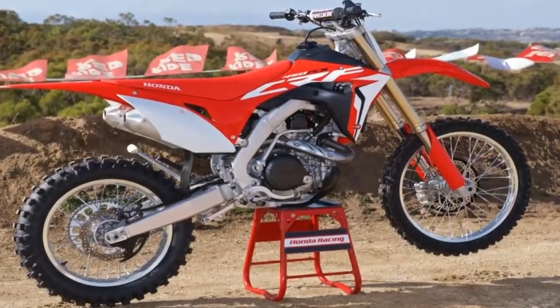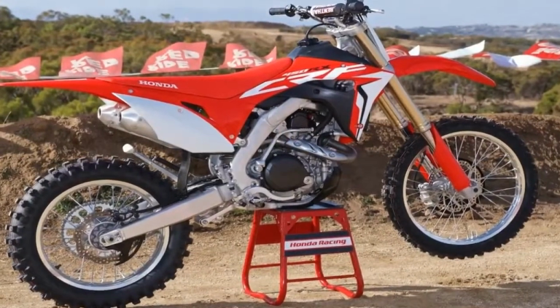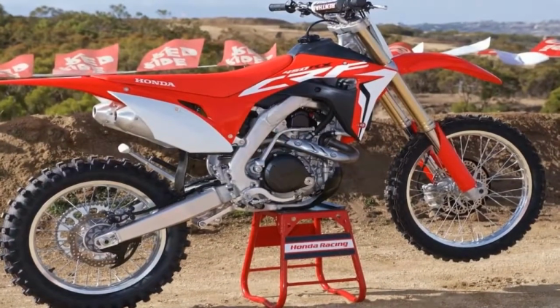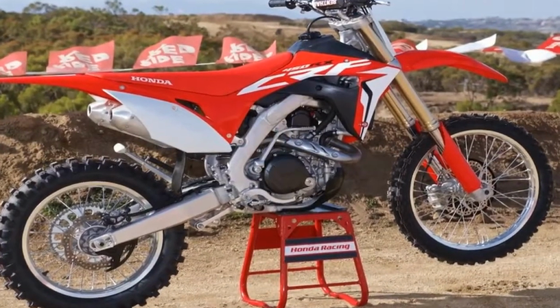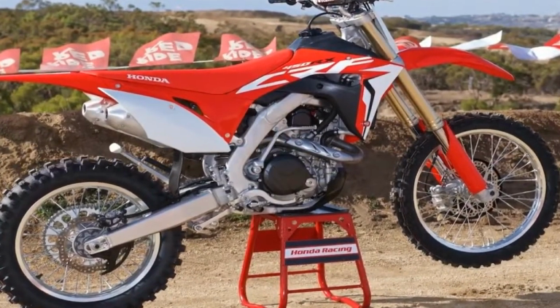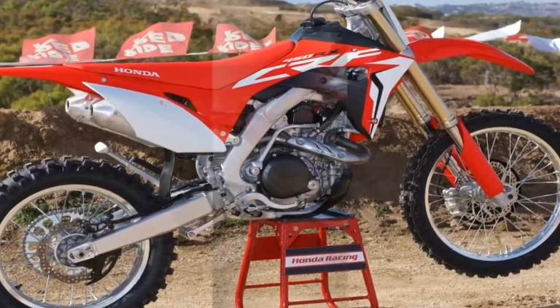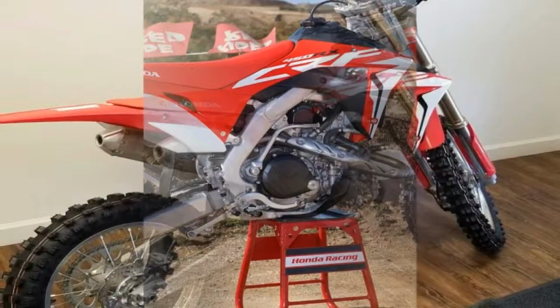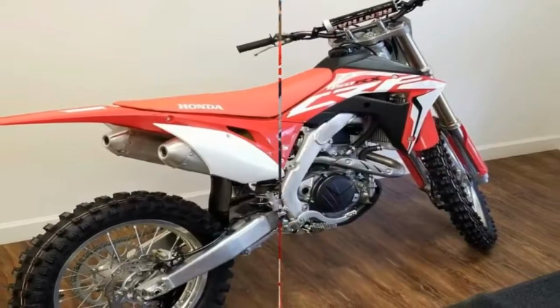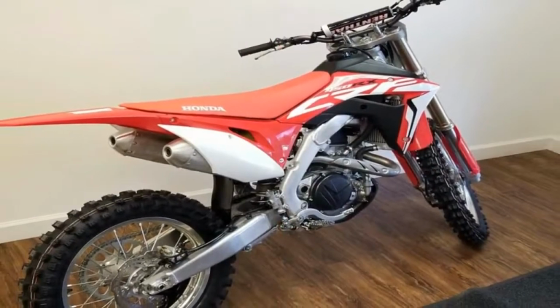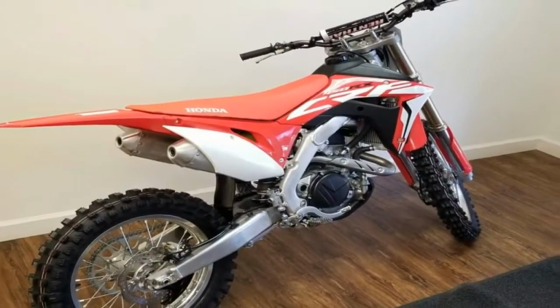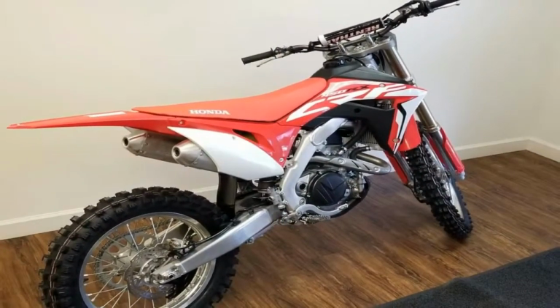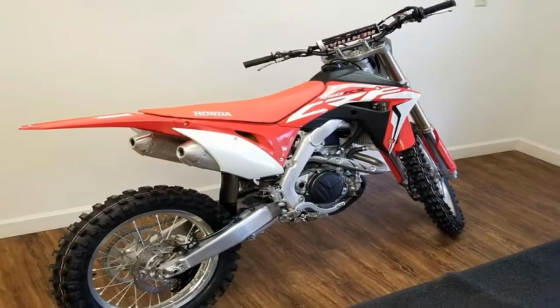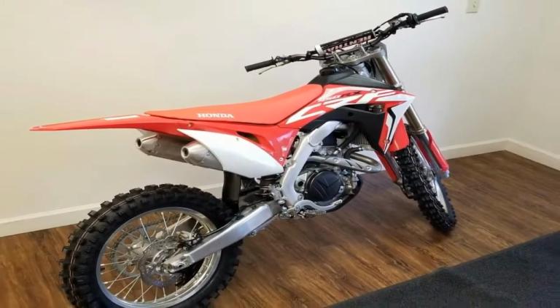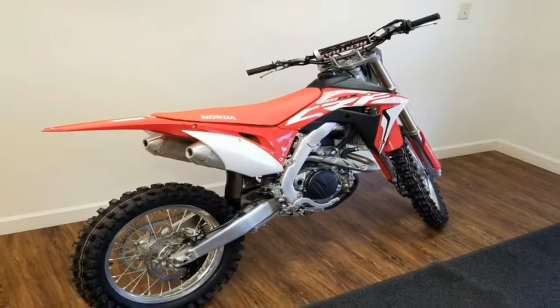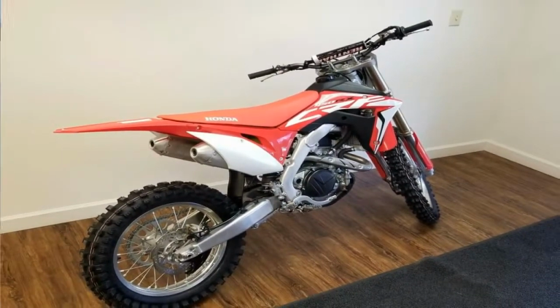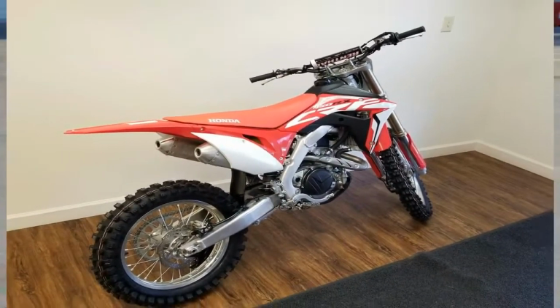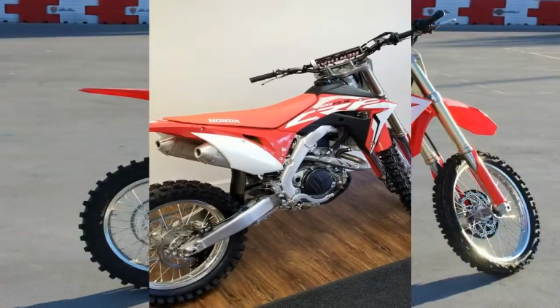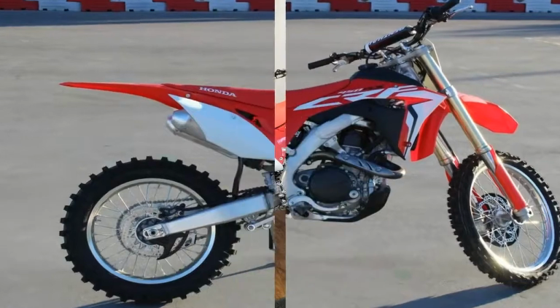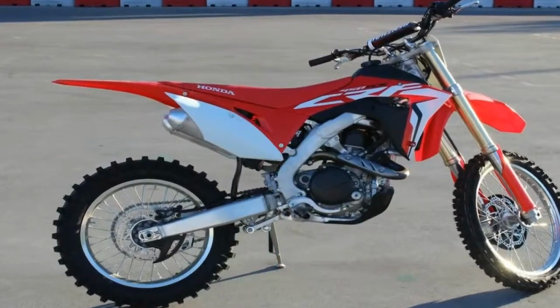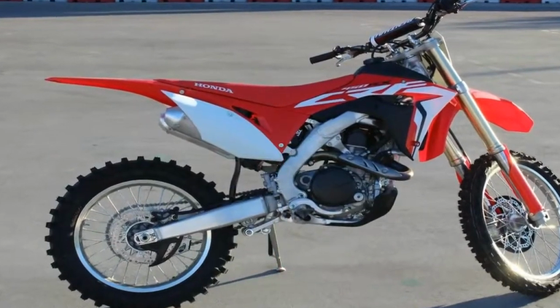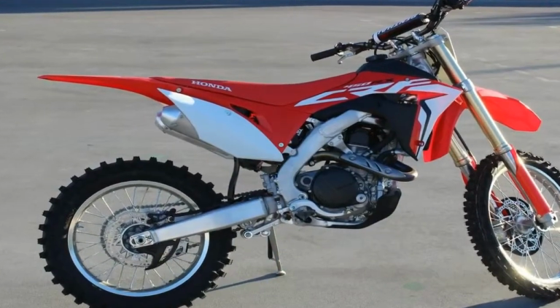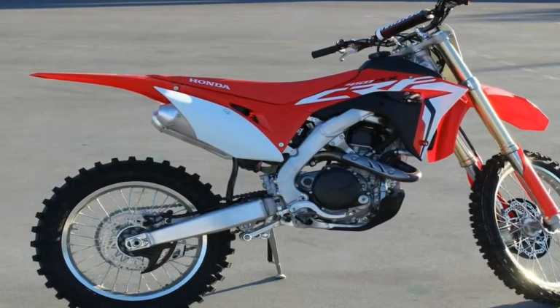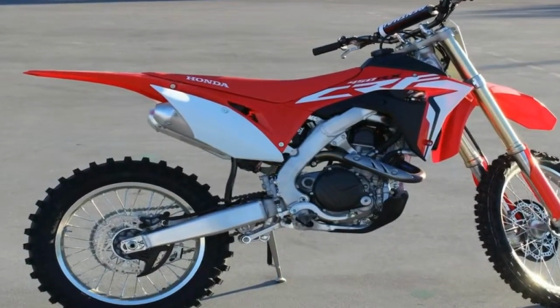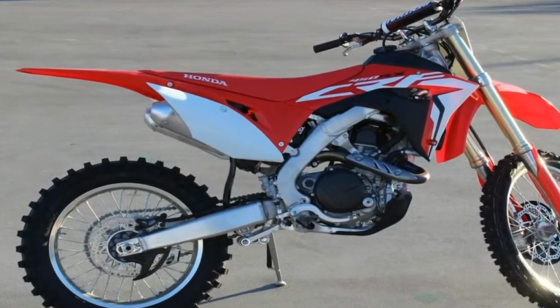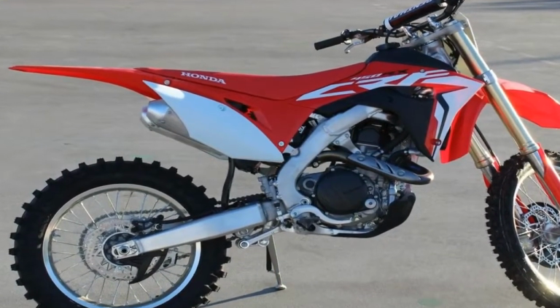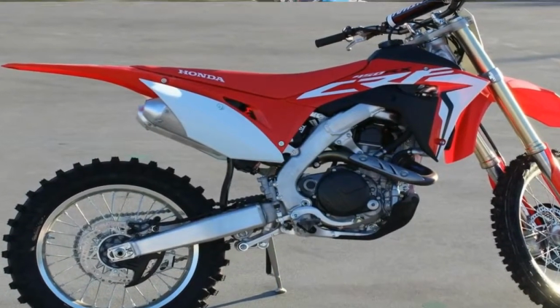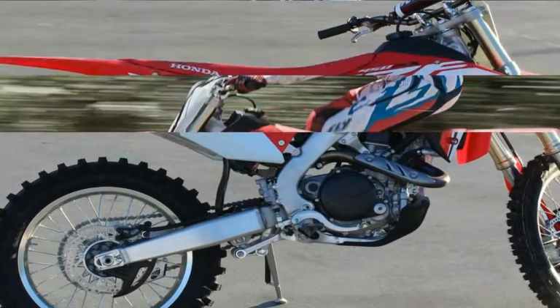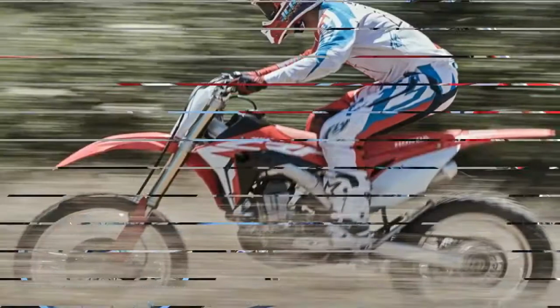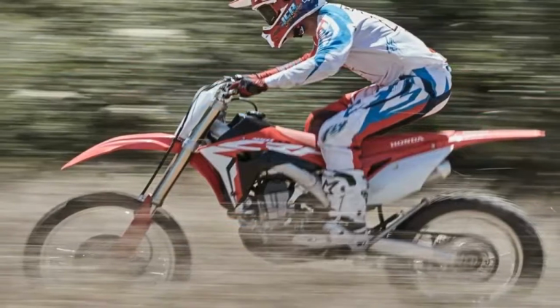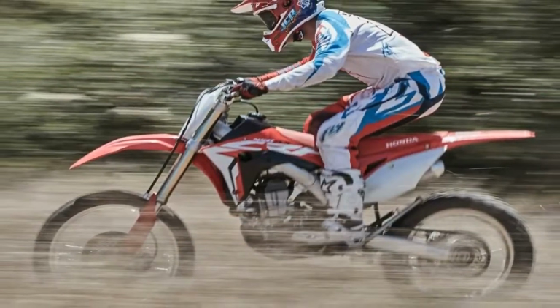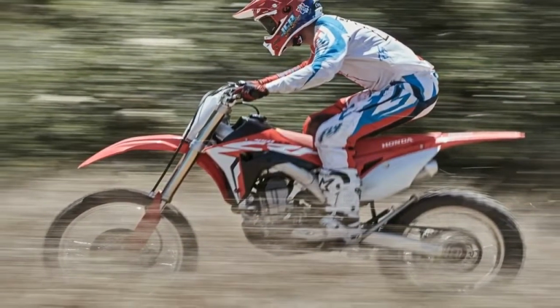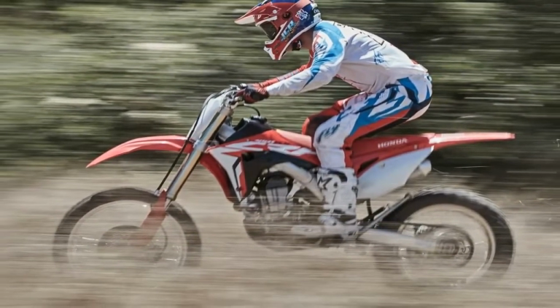The titanium fuel tank shaves 1.1 pounds off the previous gen and contributes to the lowered center of gravity, even though this model picks up 5 pounds for an overall greater weight than before. At least you don't have to kick the damned thing.